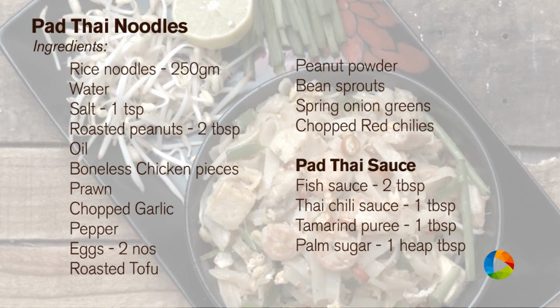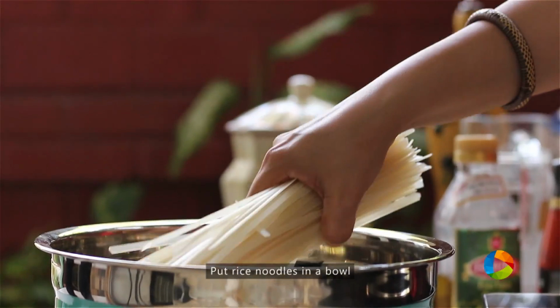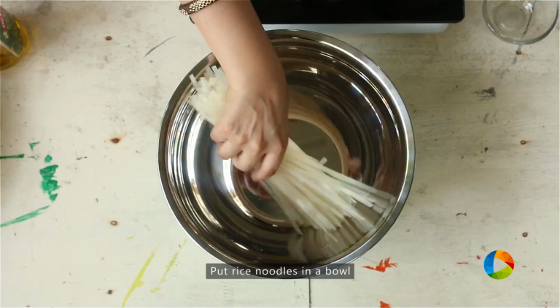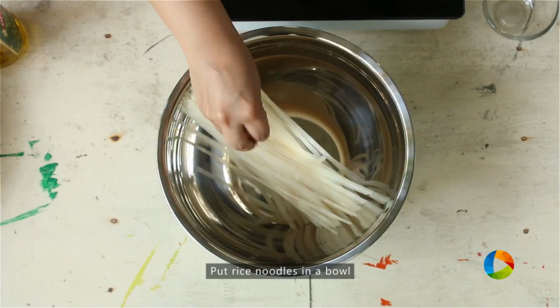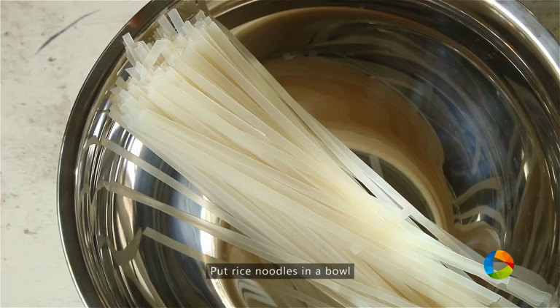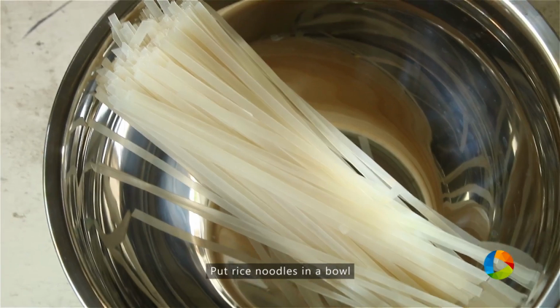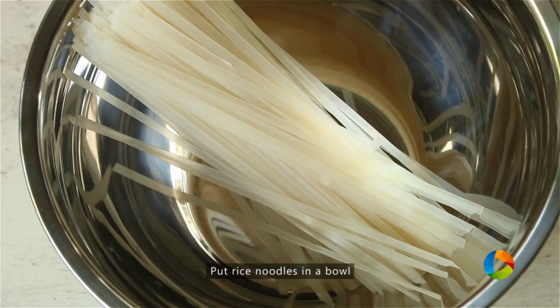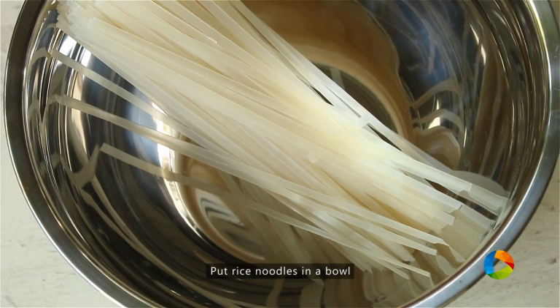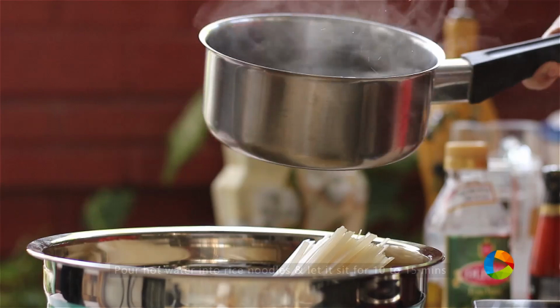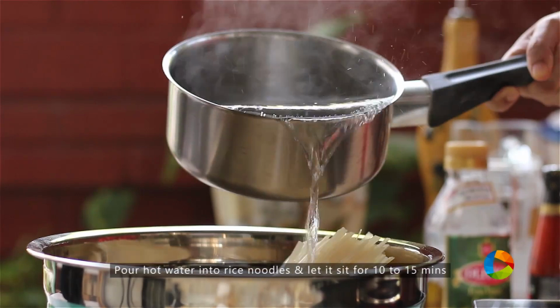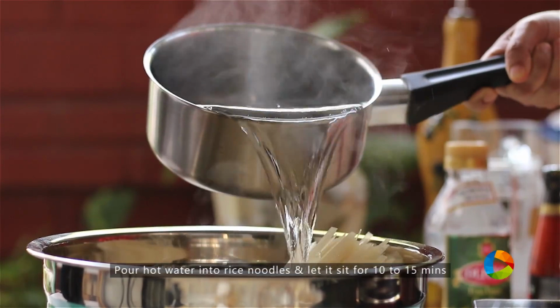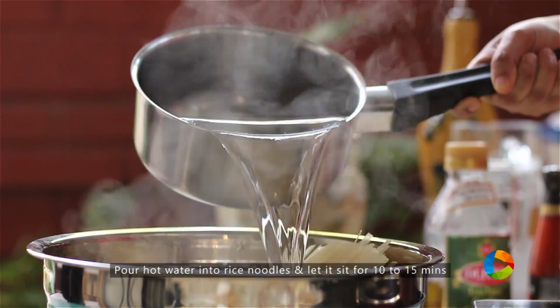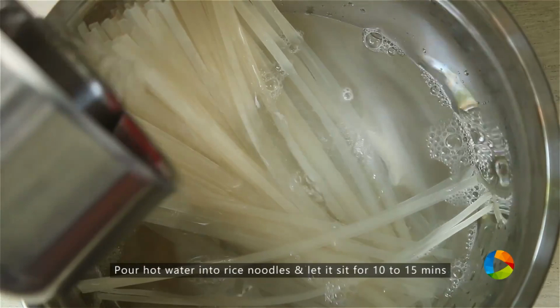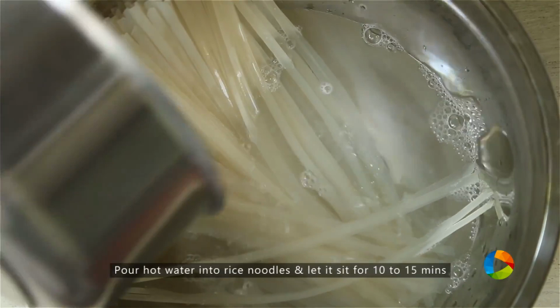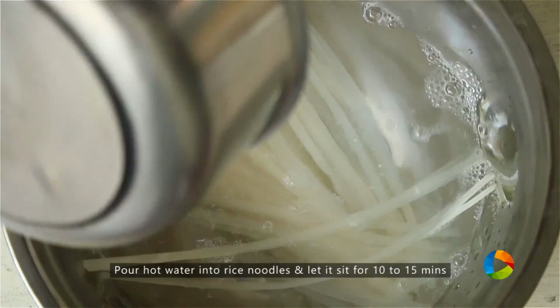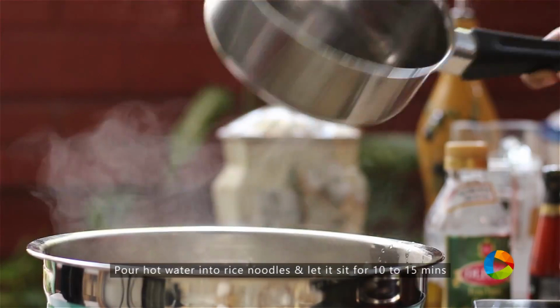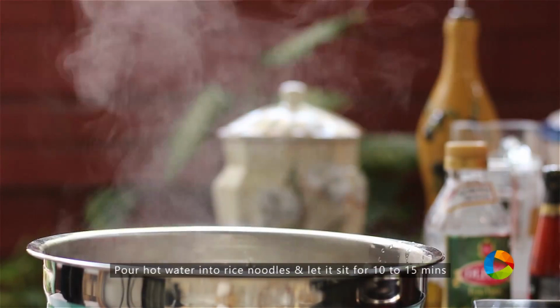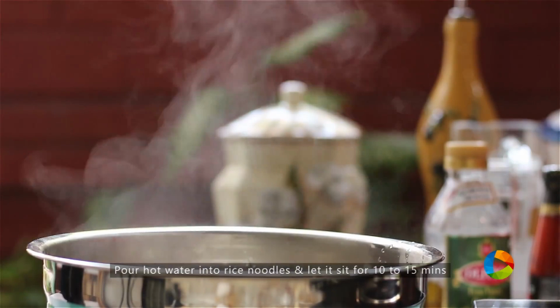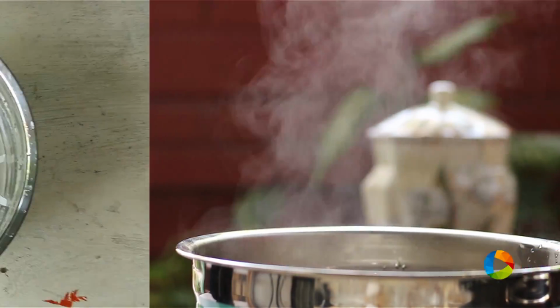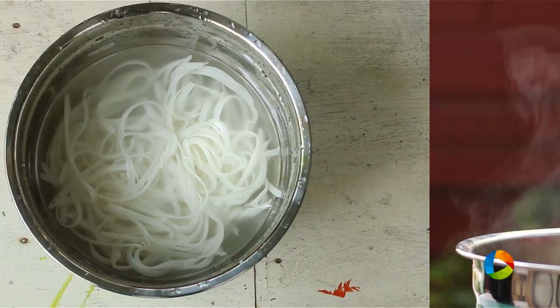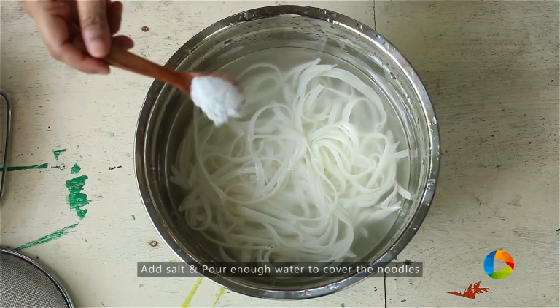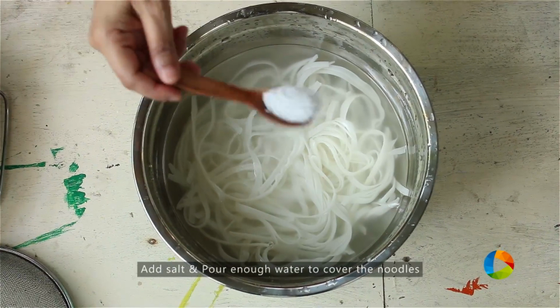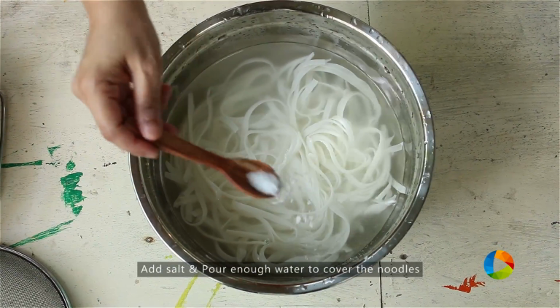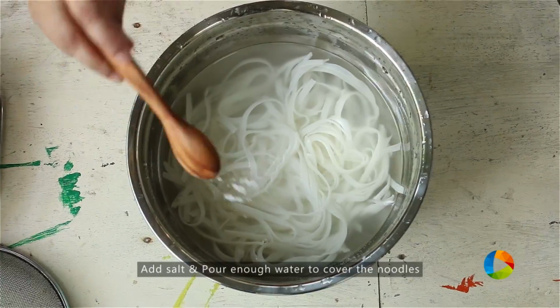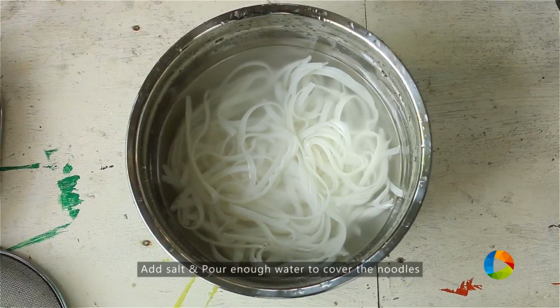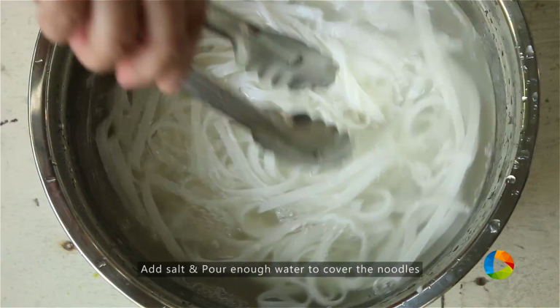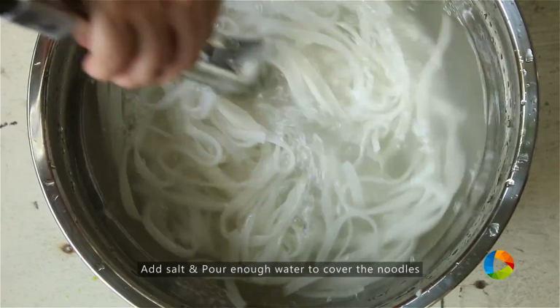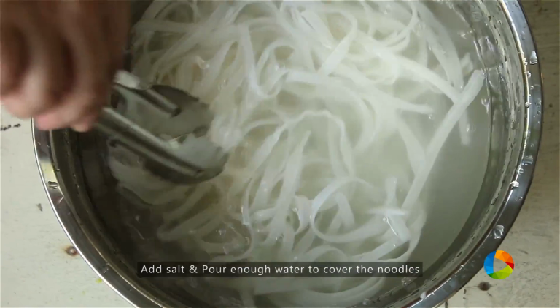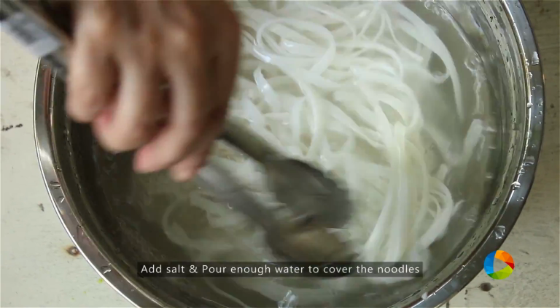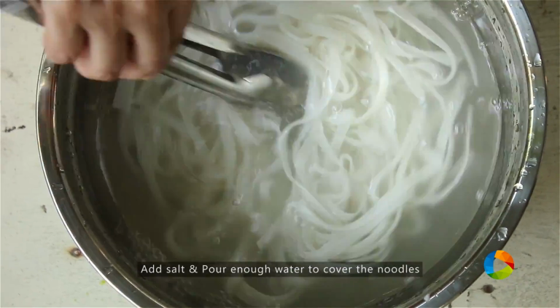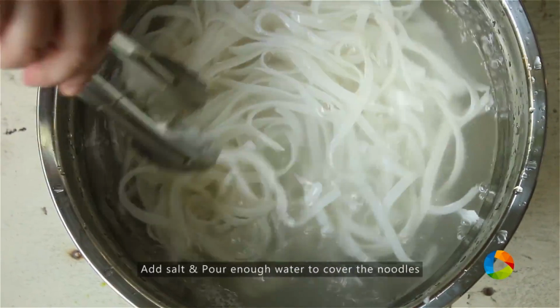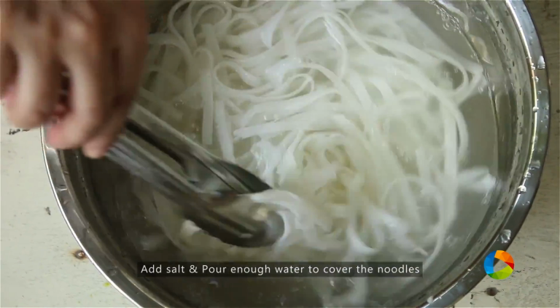I have about 250 grams of rice noodles. I'm just going to pour hot water and let it sit for about 10 to 15 minutes. Add a teaspoon of salt to the water and pour enough water to cover the noodles so they cook in the hot water.